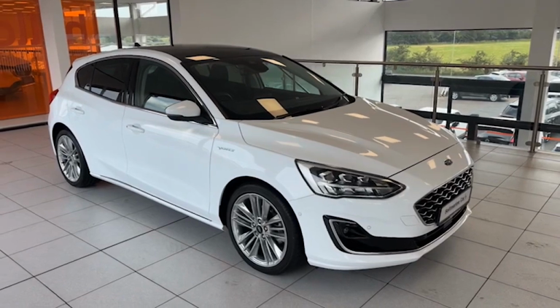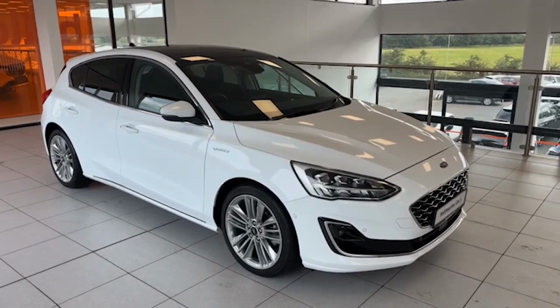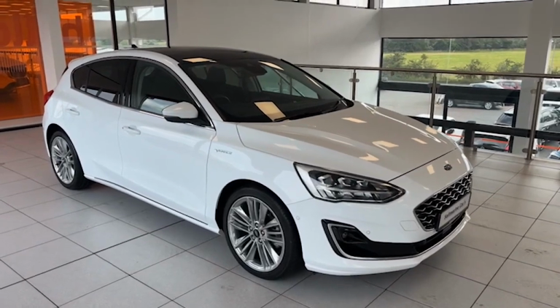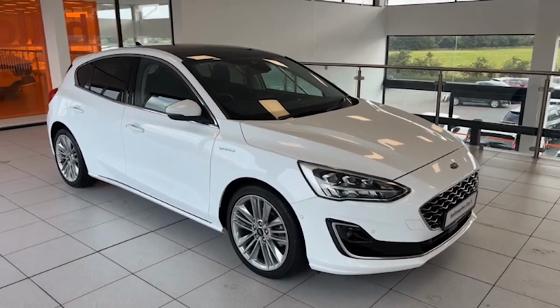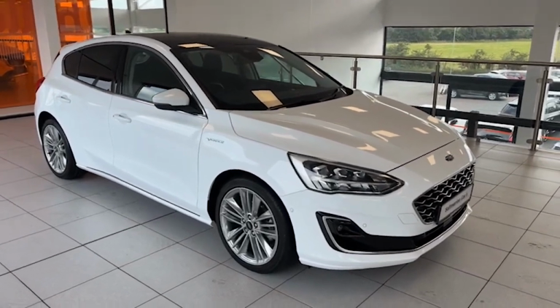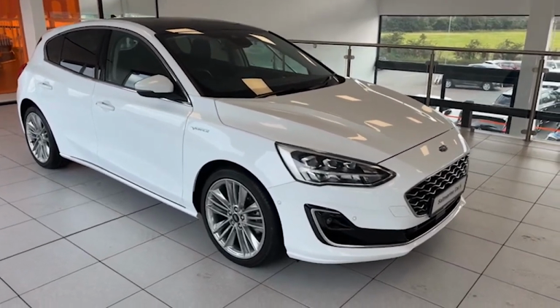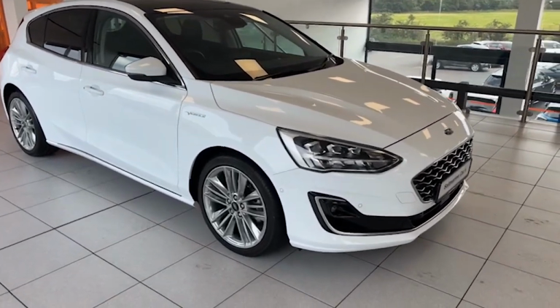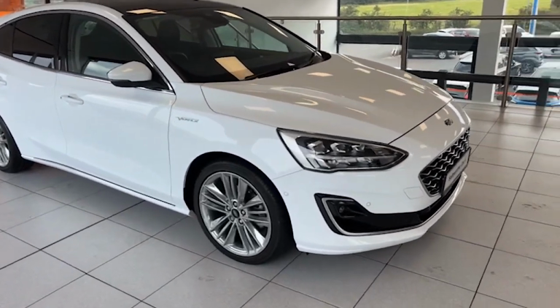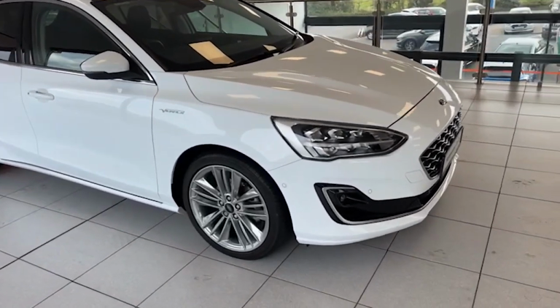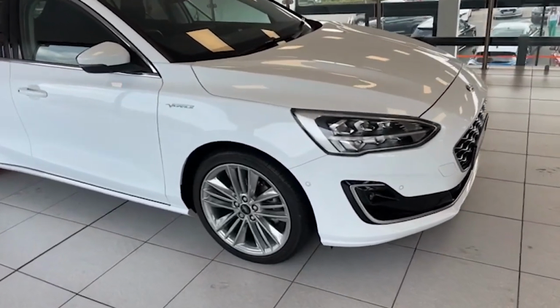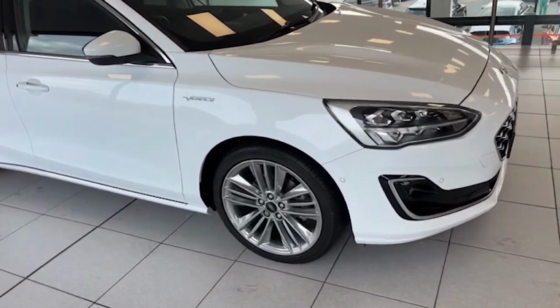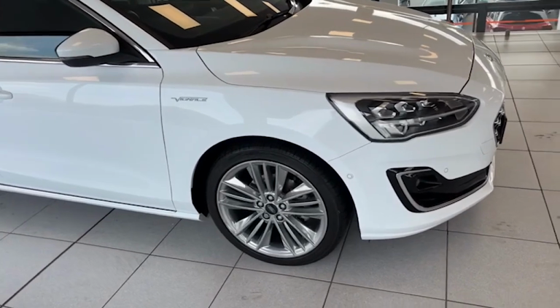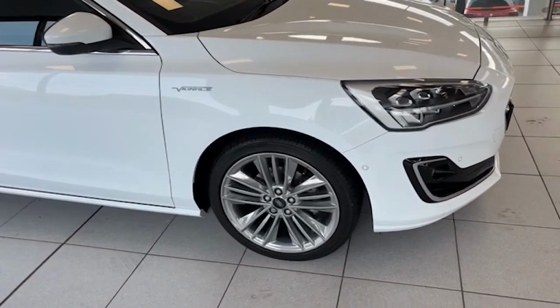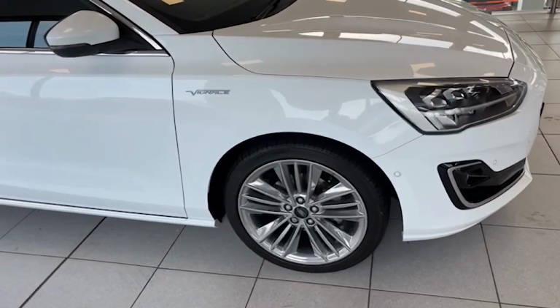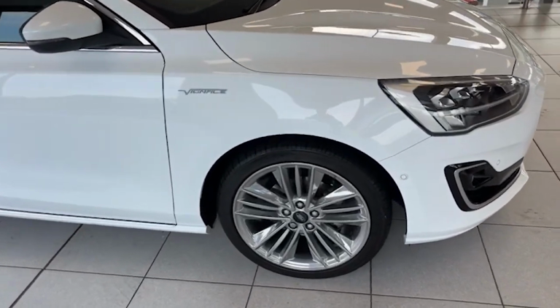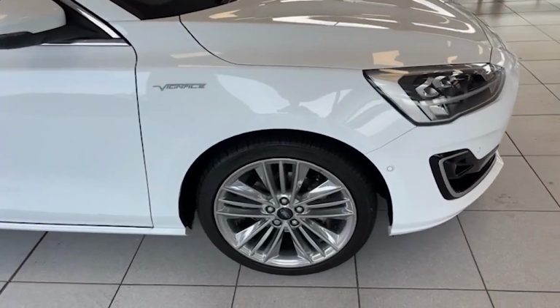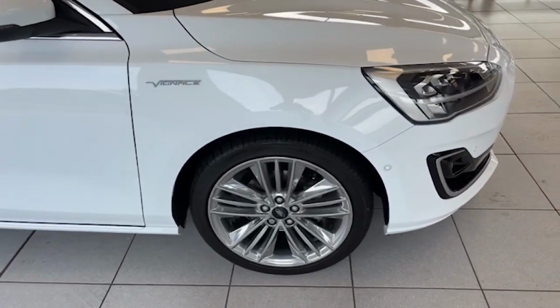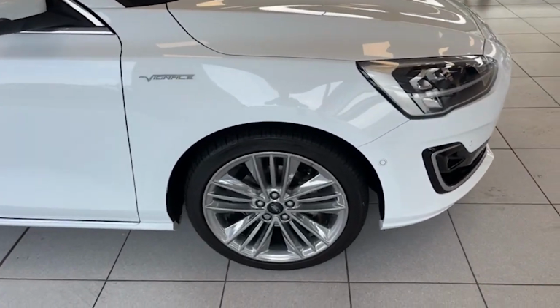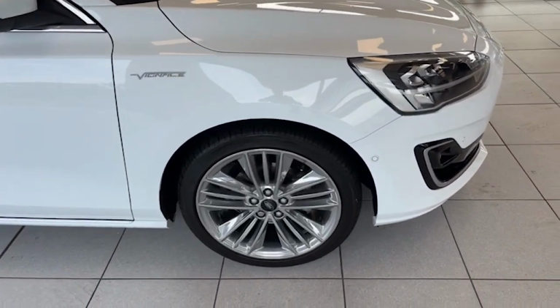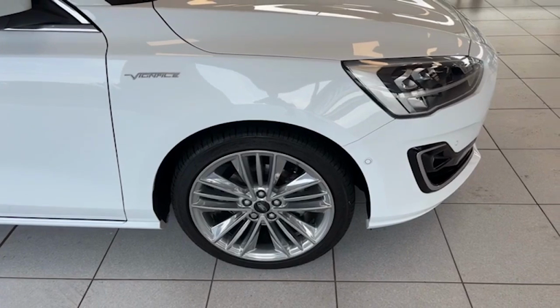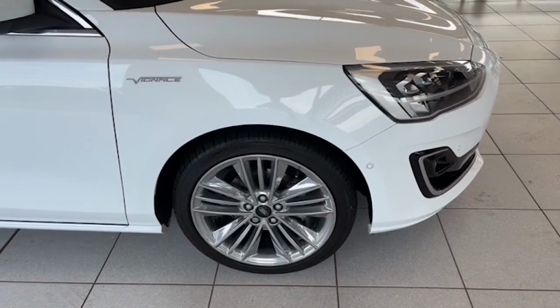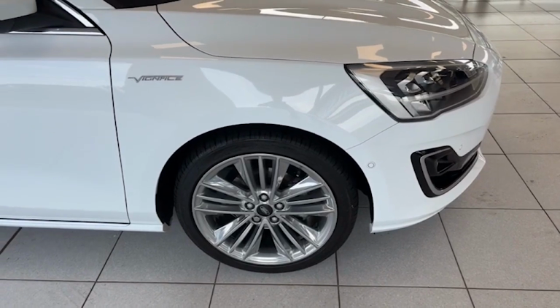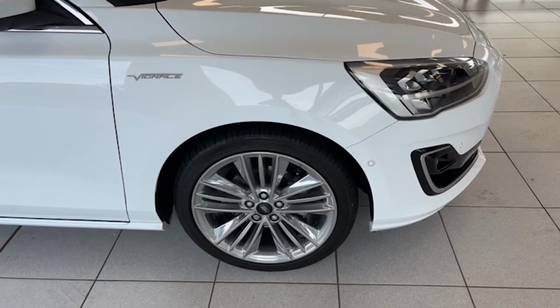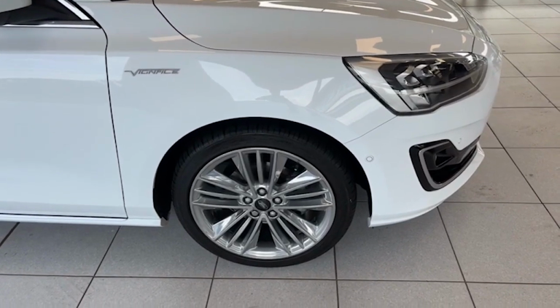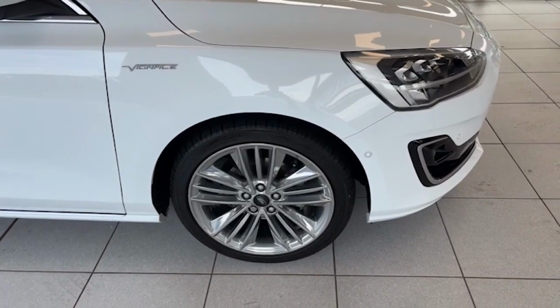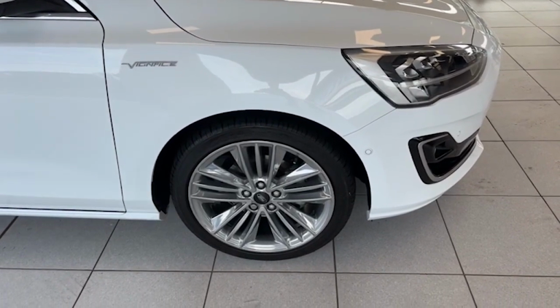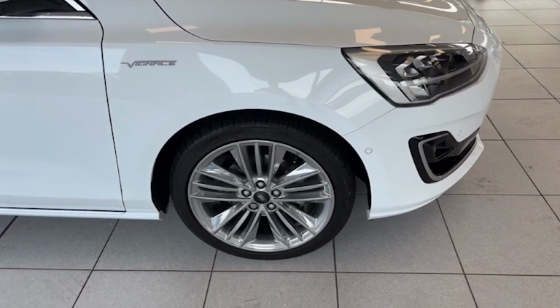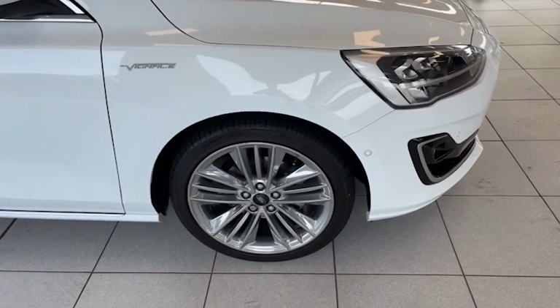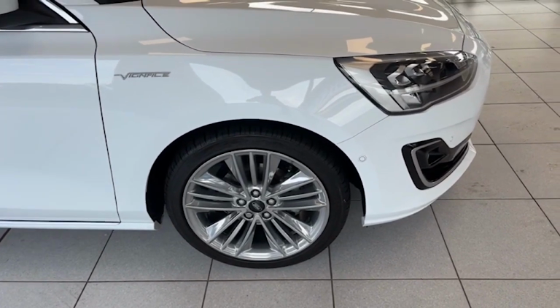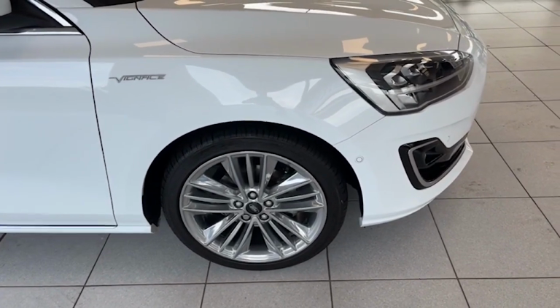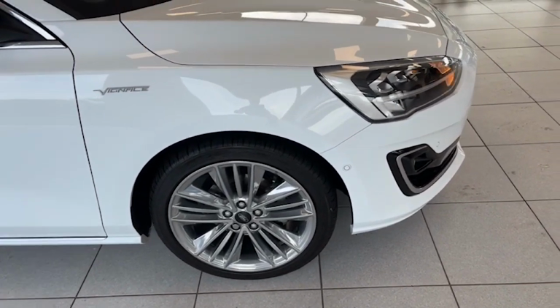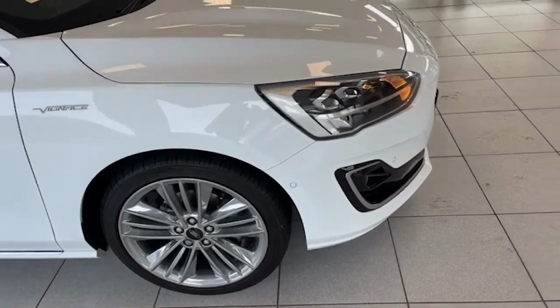Finished in frozen white. Let me show you around the outside of the car first of all, and then we'll have a look at the inside. Very, very few of these around, as I say. It has the 18-inch polished alloy wheels that you can see there.